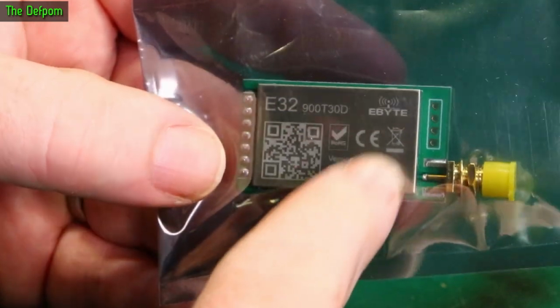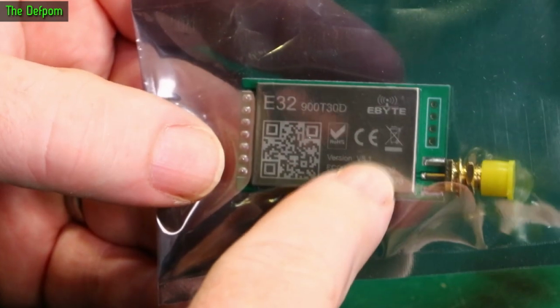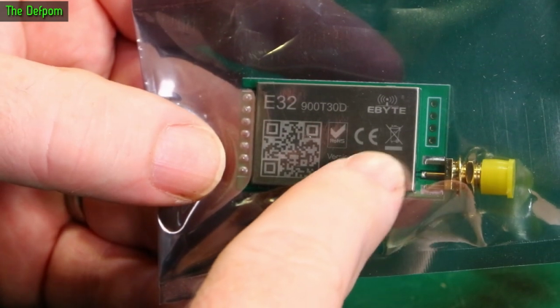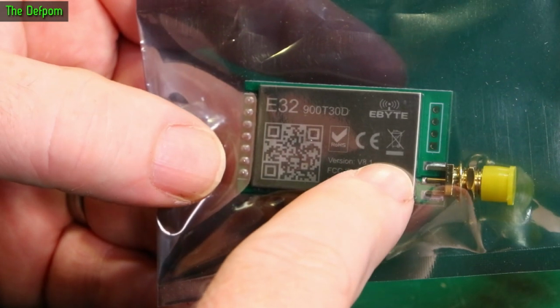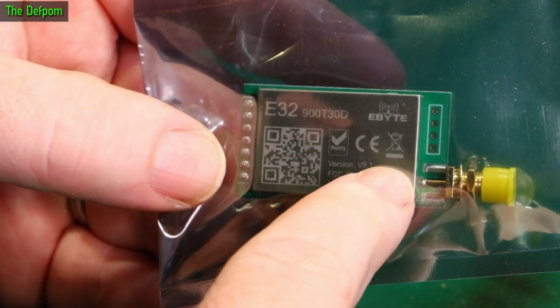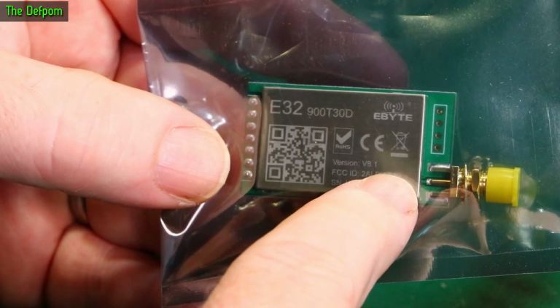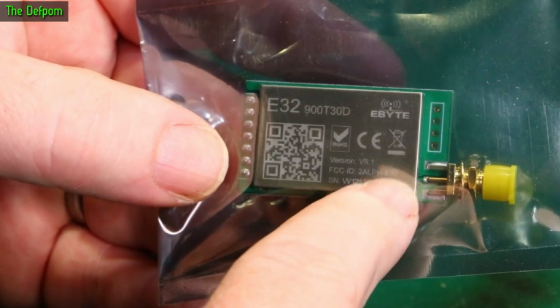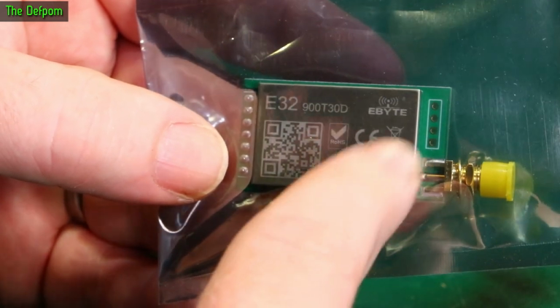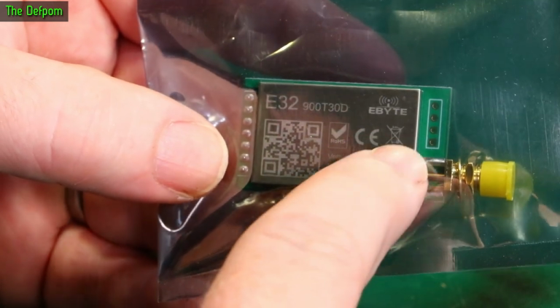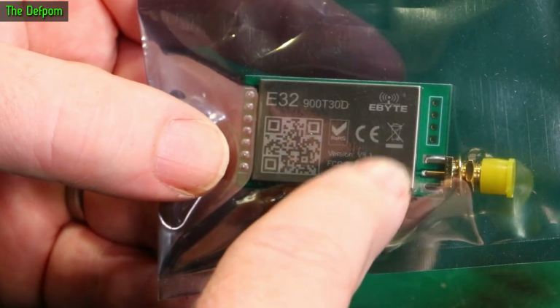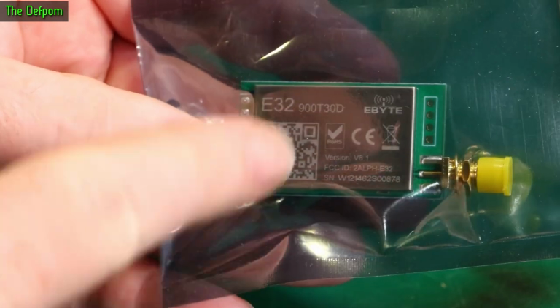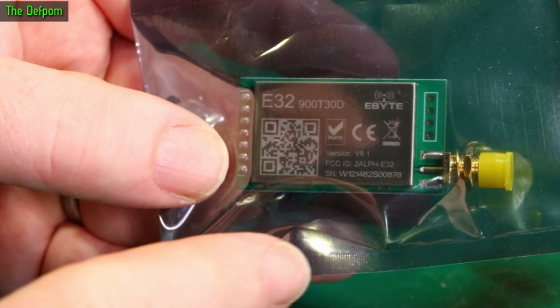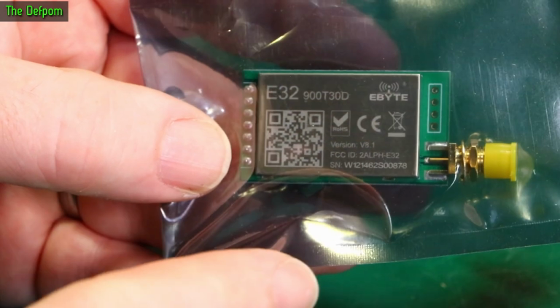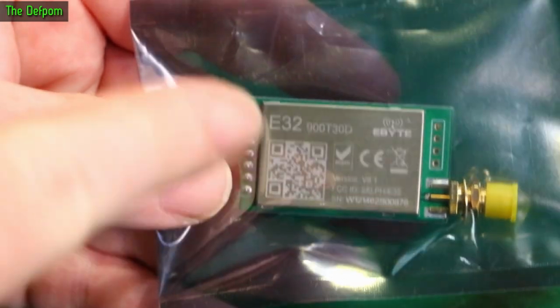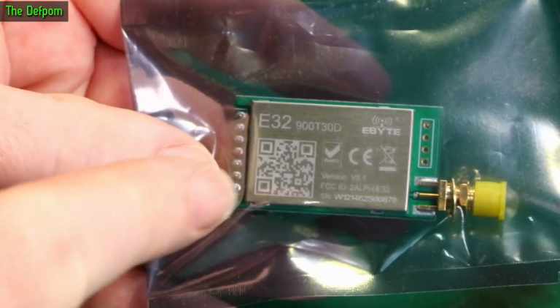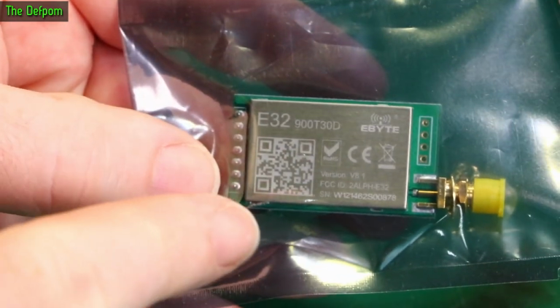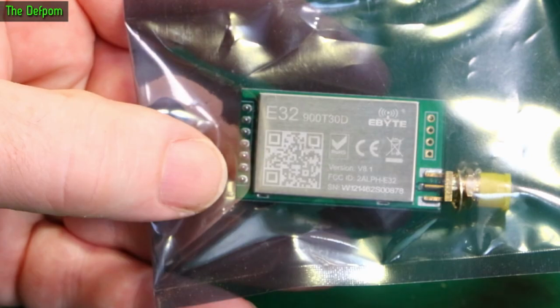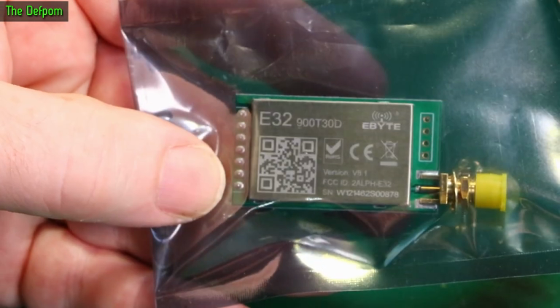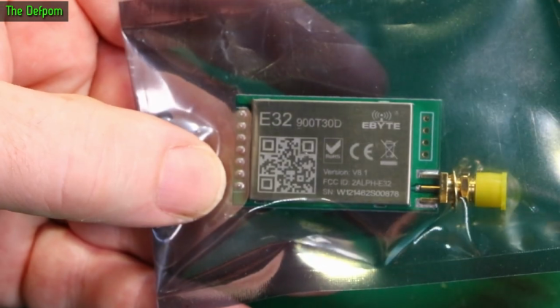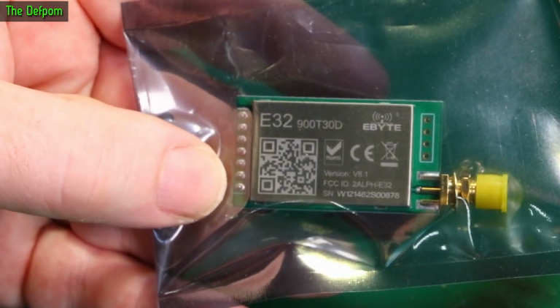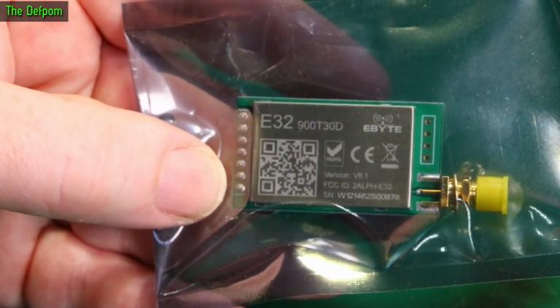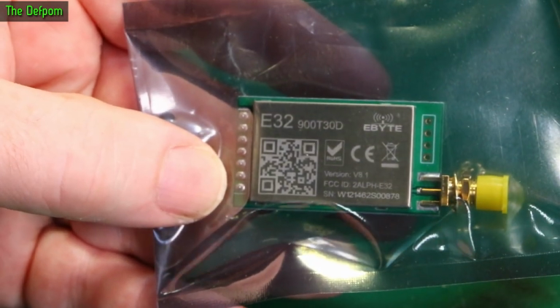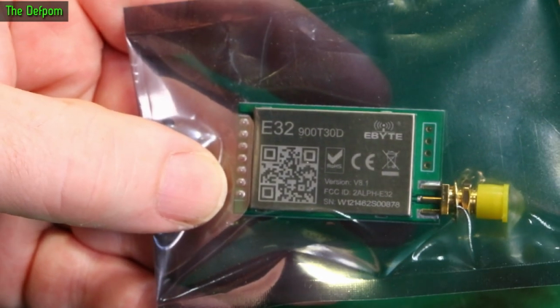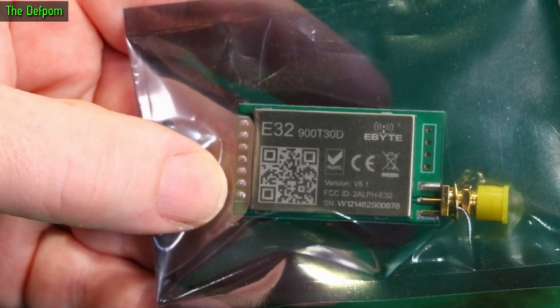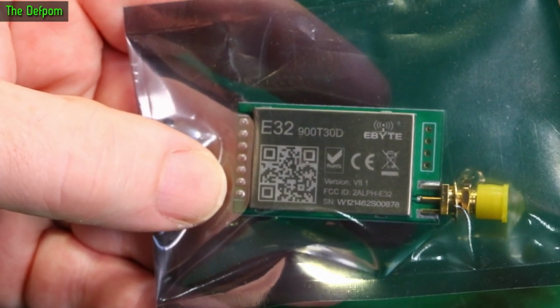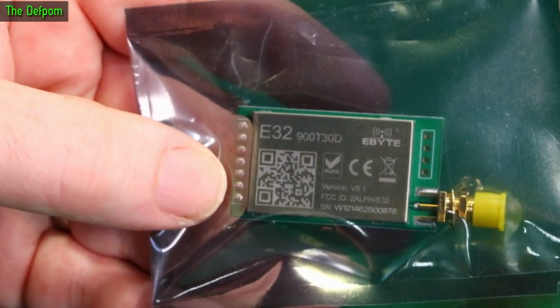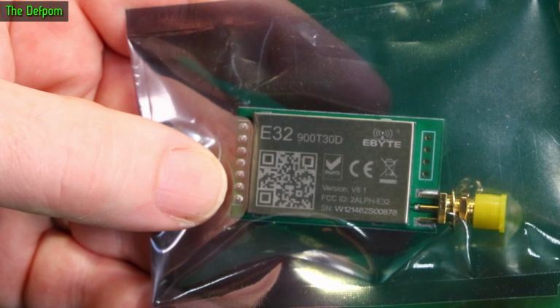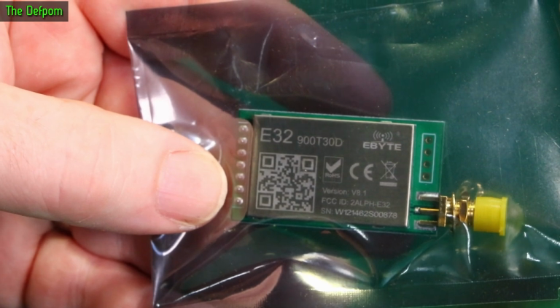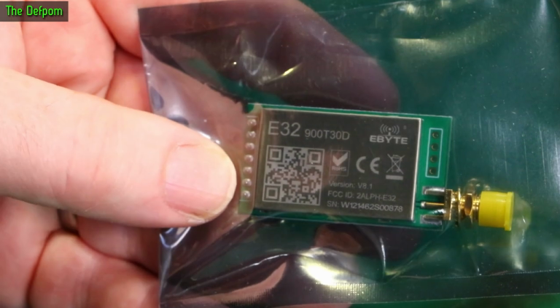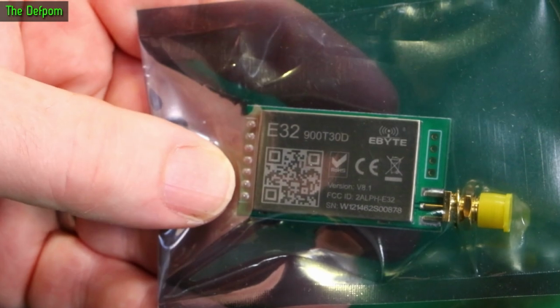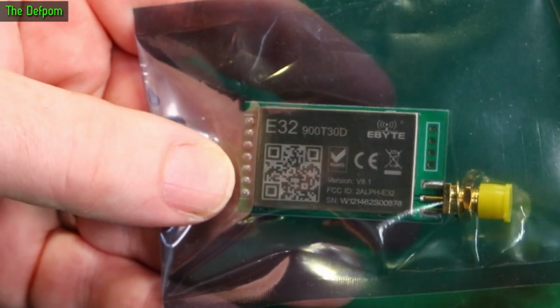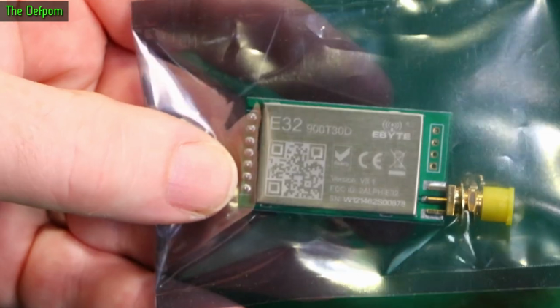I've been using these sorts of things on various projects and I wanted to get some more. Really easy to use, really convenient. Highly recommend if you do any RF stuff and need to do anything over a distance — hundreds of metres or a kilometre or so, you could do it easily.